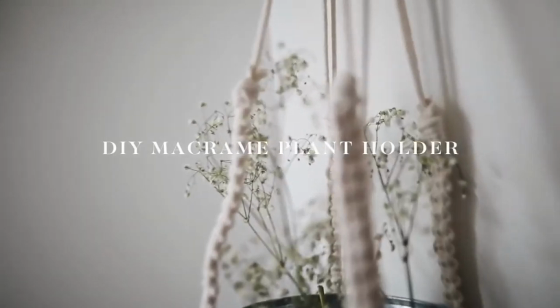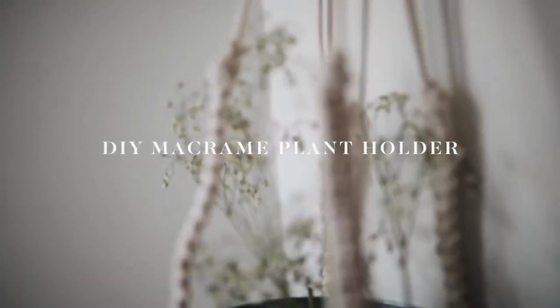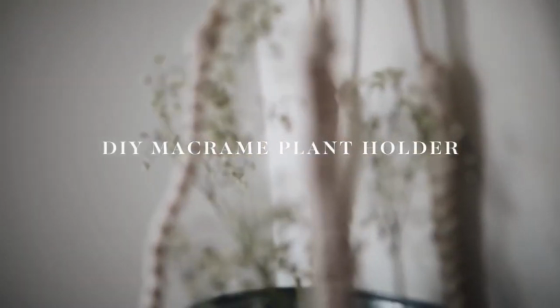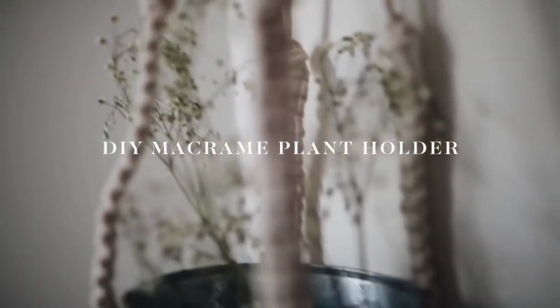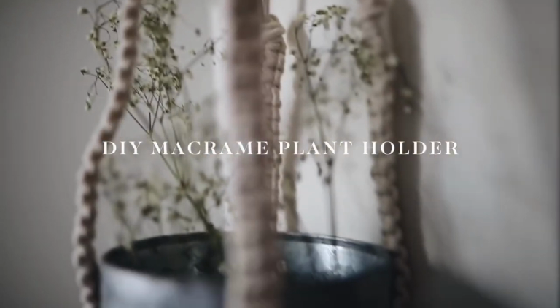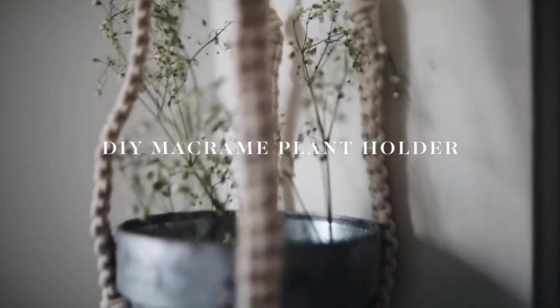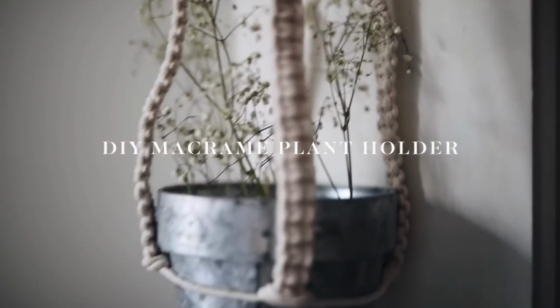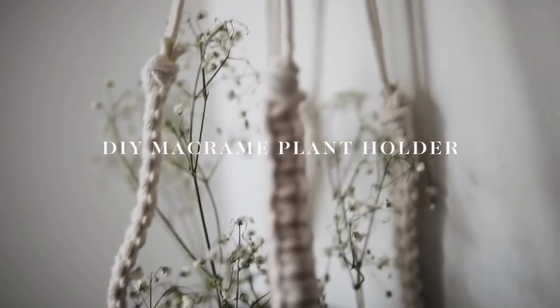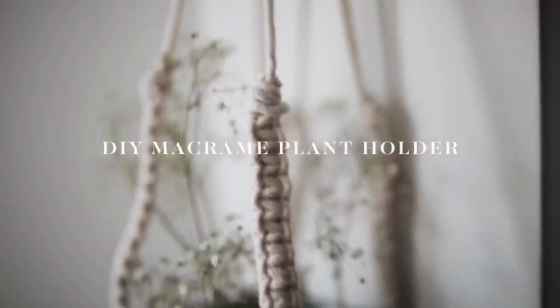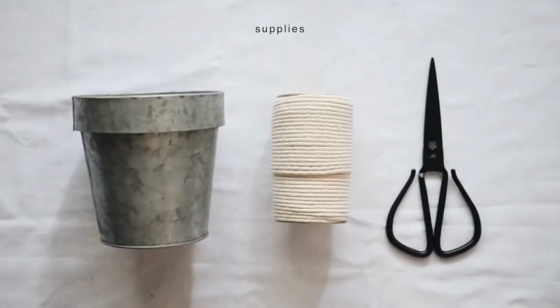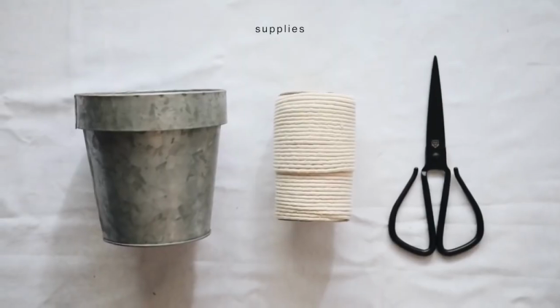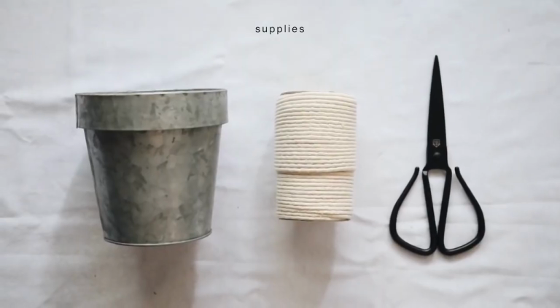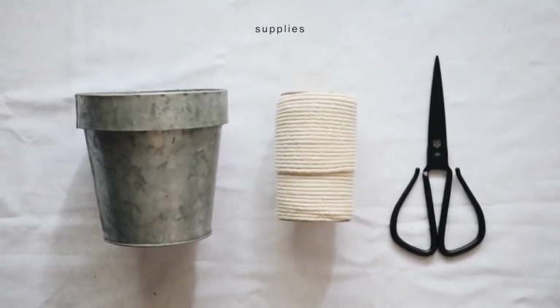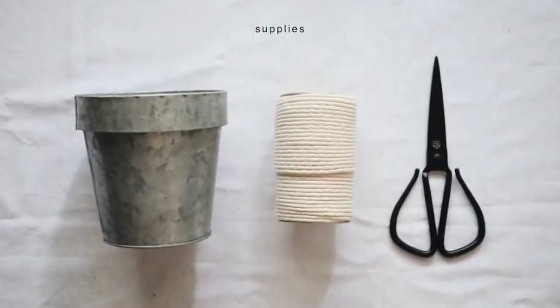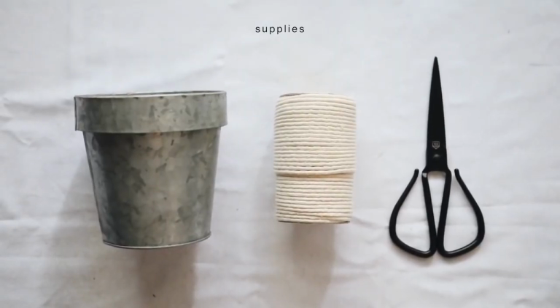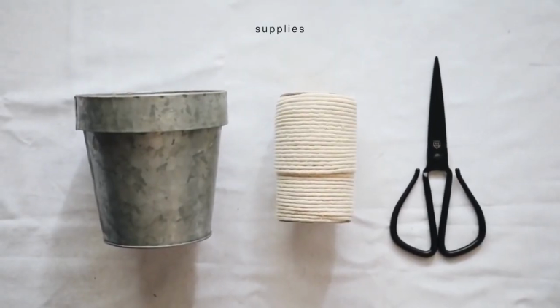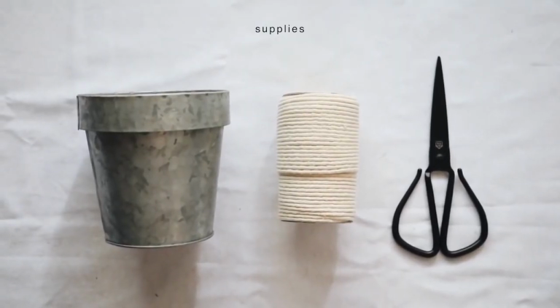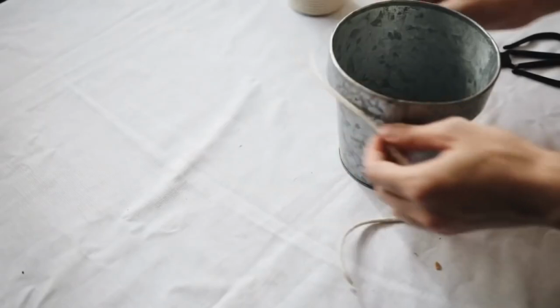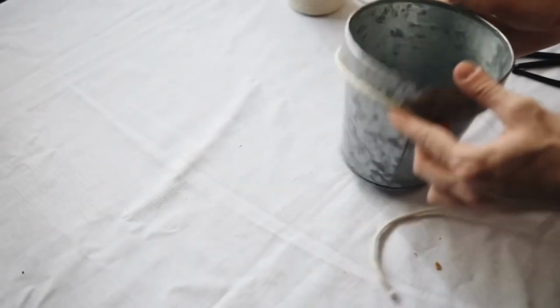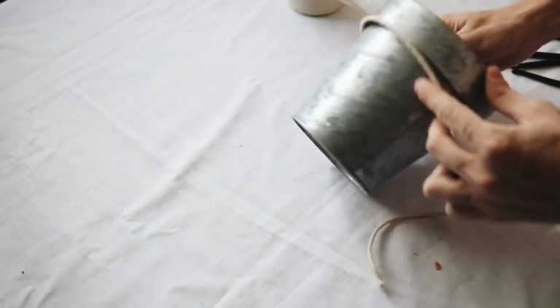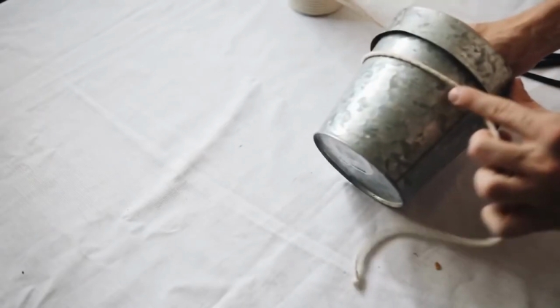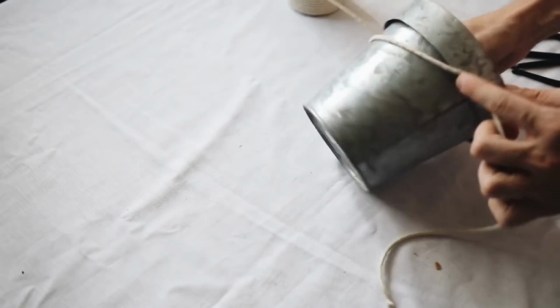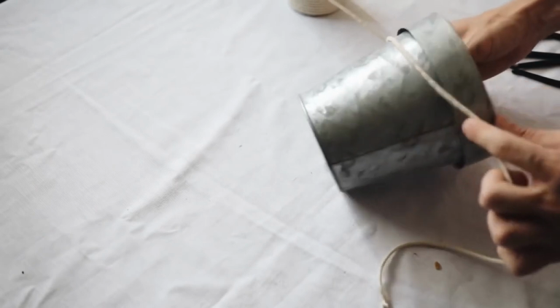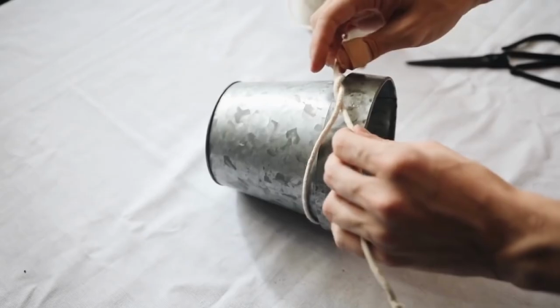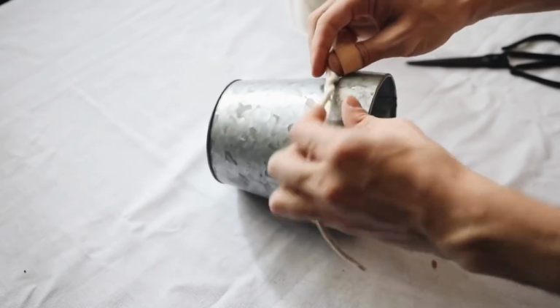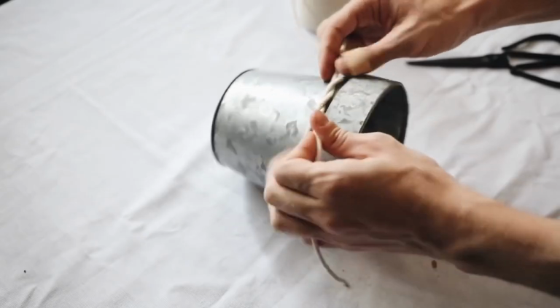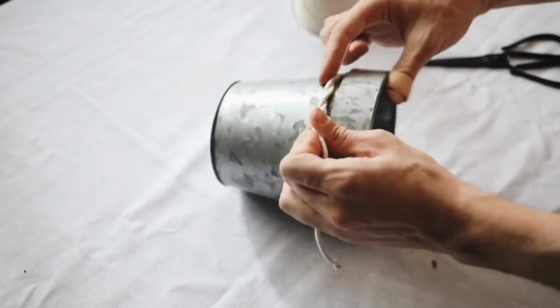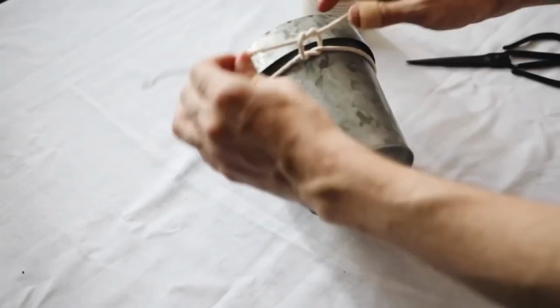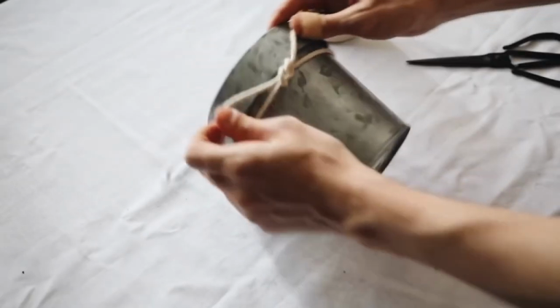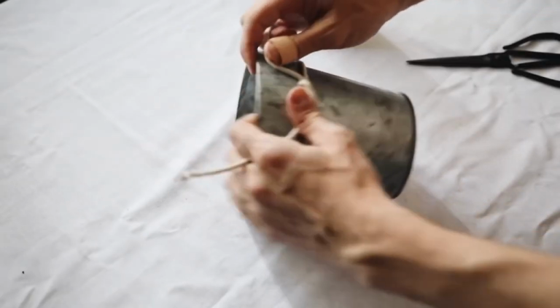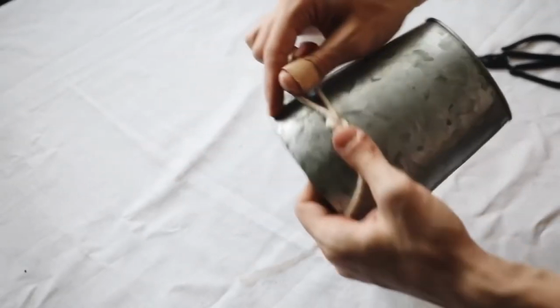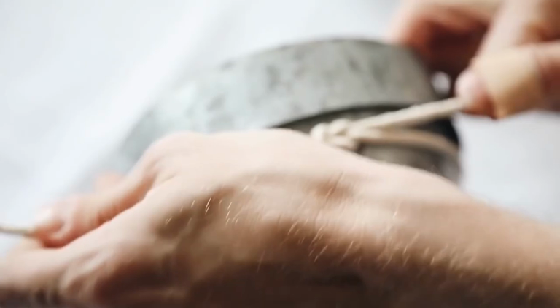Here we have one of my first ever macrame projects I created on this channel, and this is kind of like a faux macrame because you get the look of macrame without actually having to put in all the work needed. I started off with this metal pot — I believe I got this at Joann Fabrics.